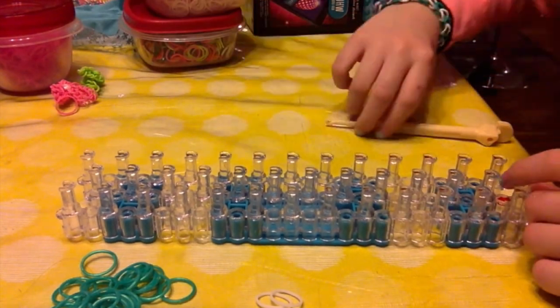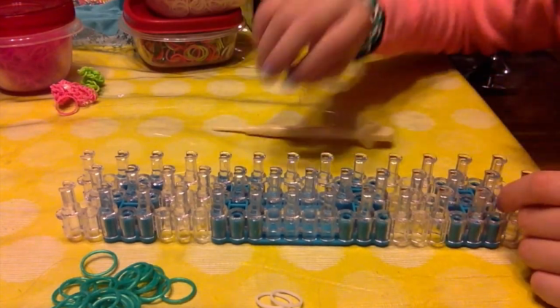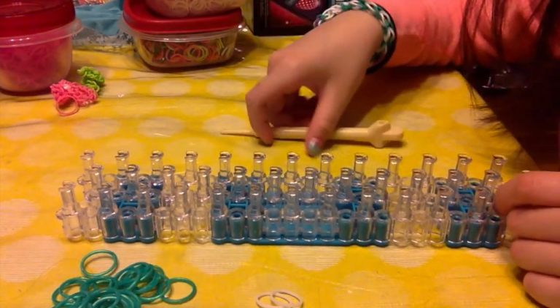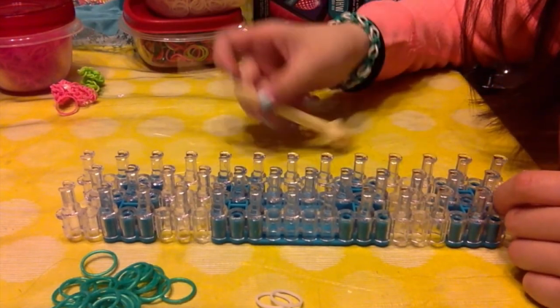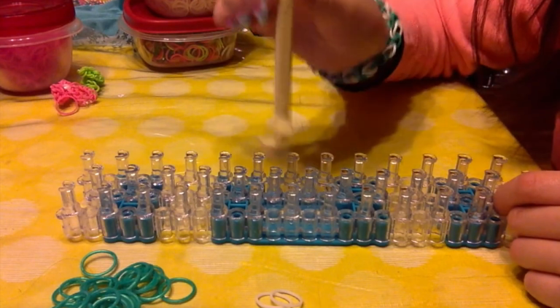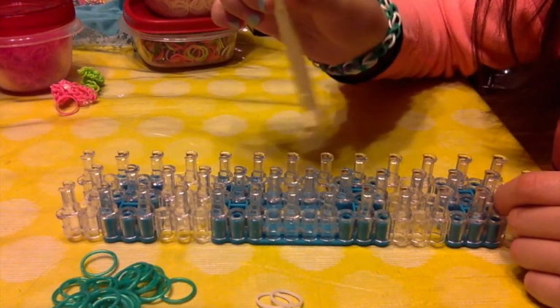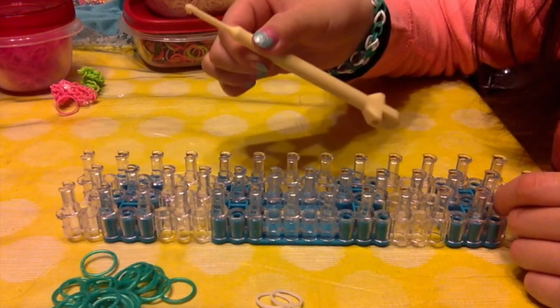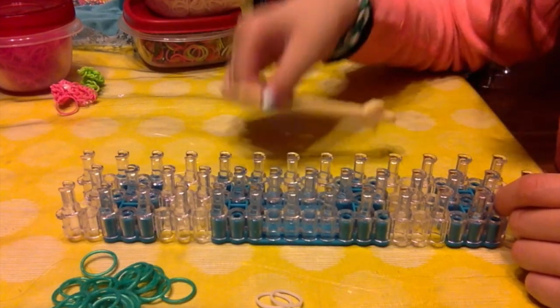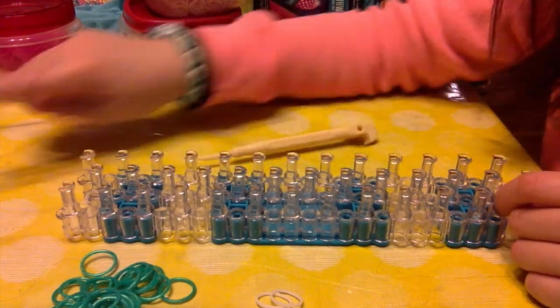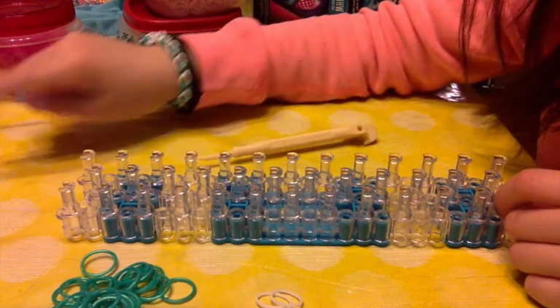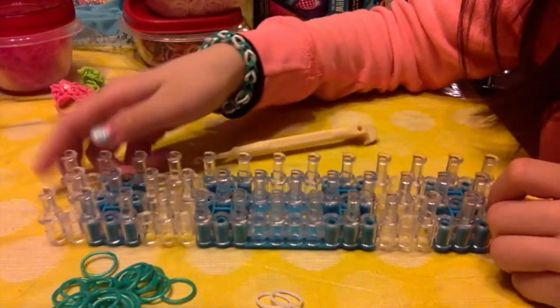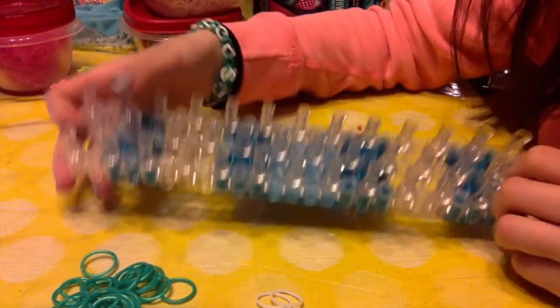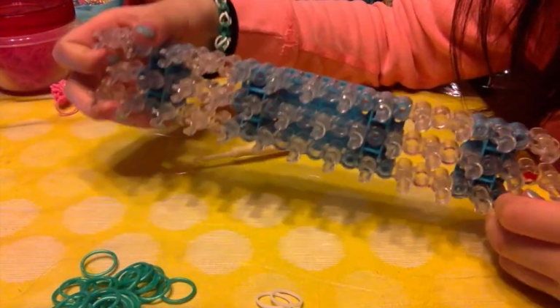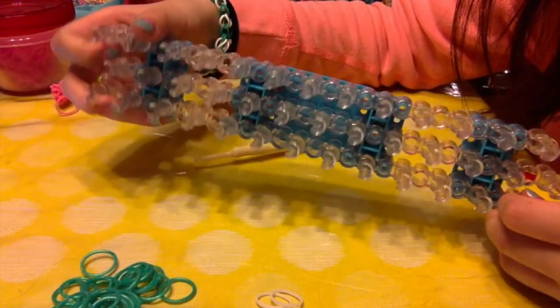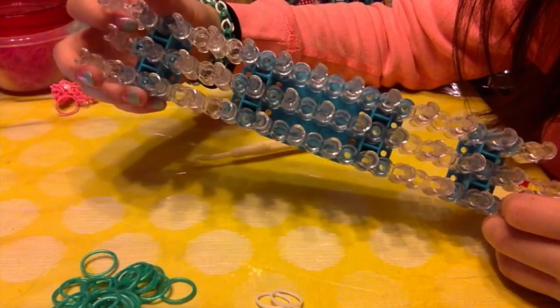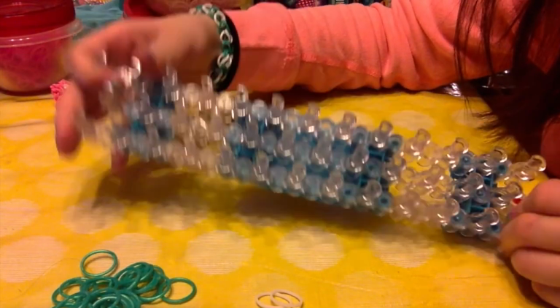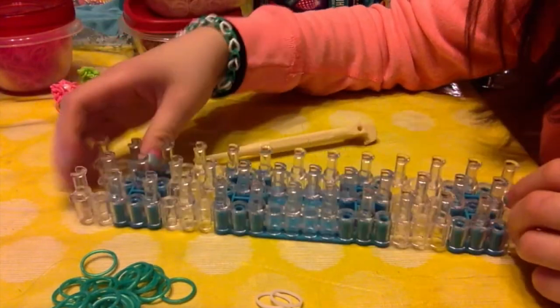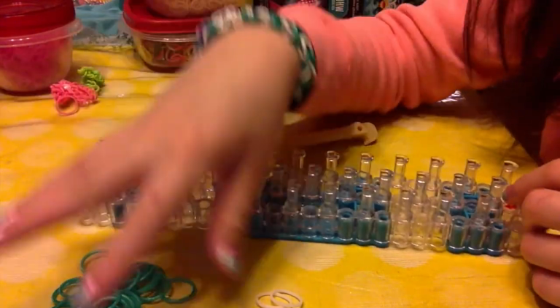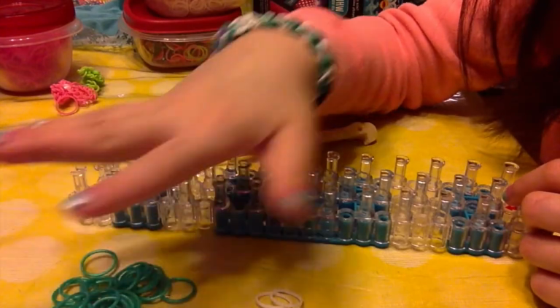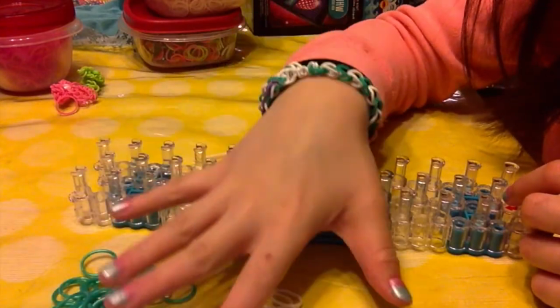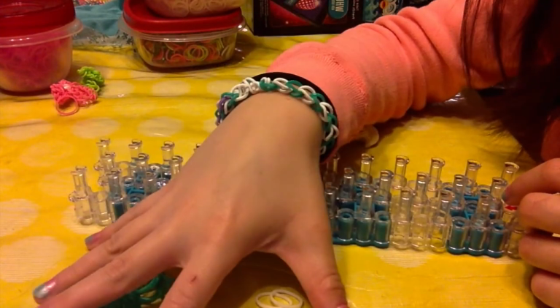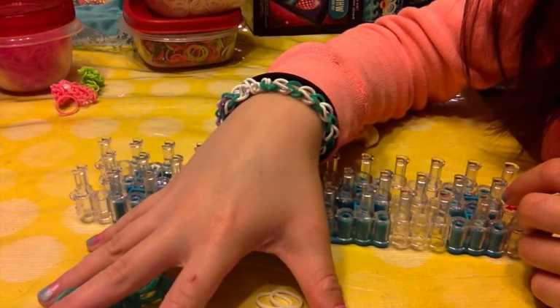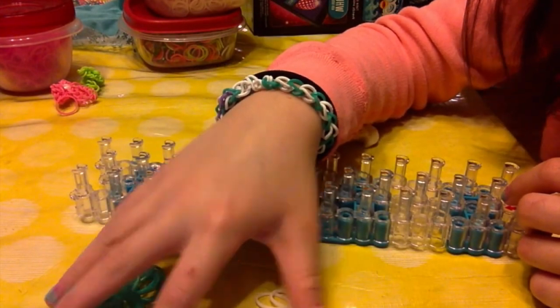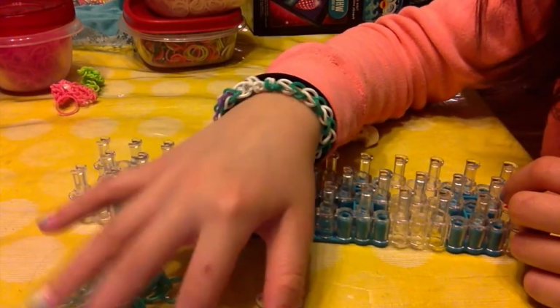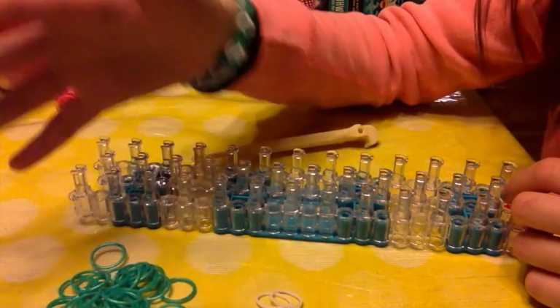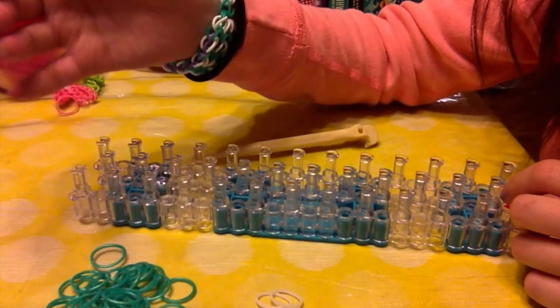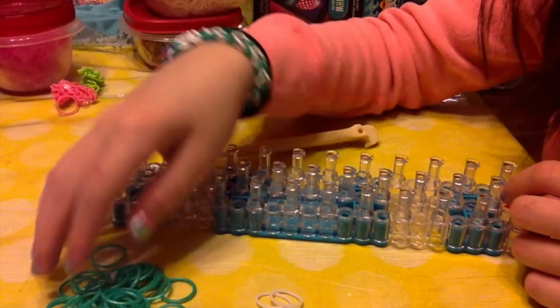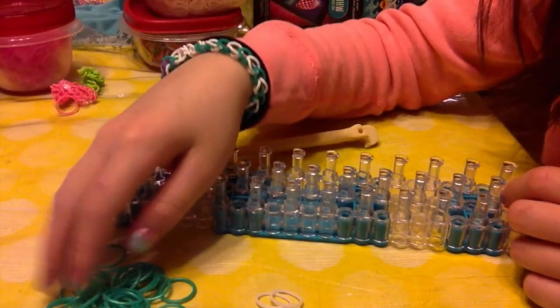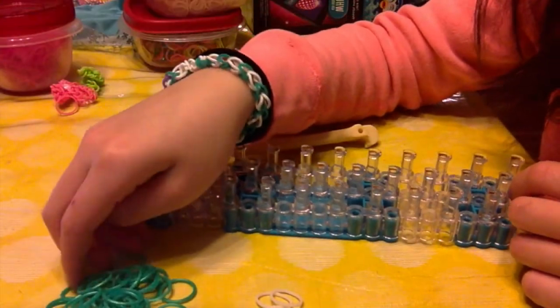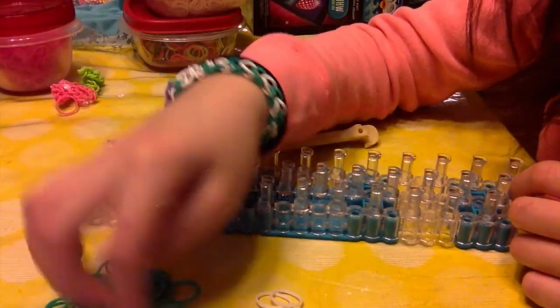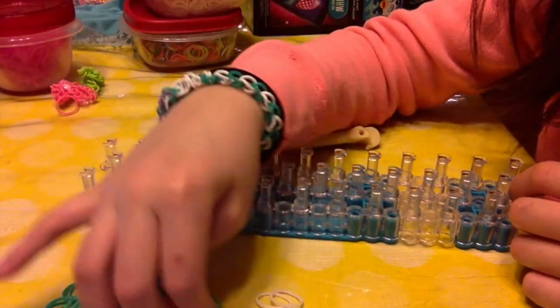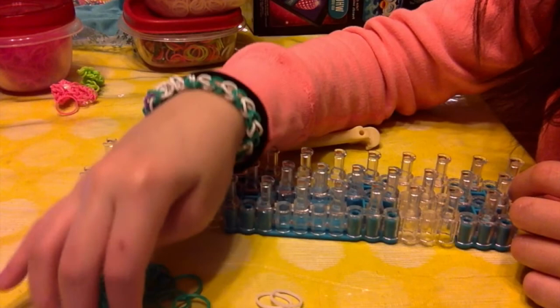The things you'll be needing is a hook, a loop, and two different colors, or any color — as many colors as you want.